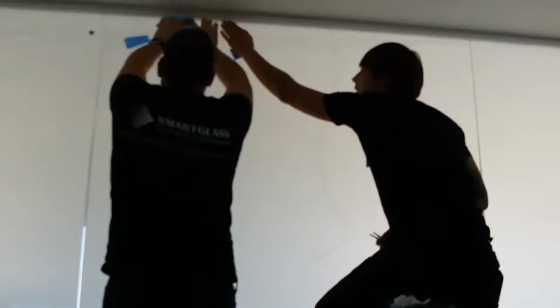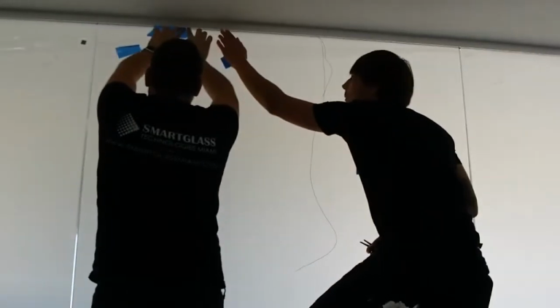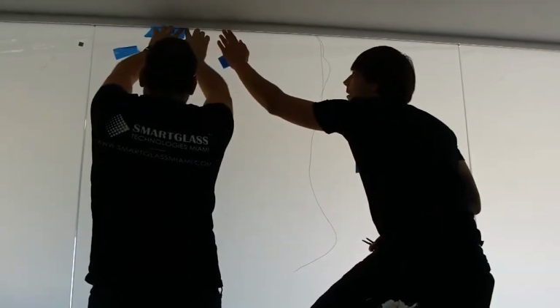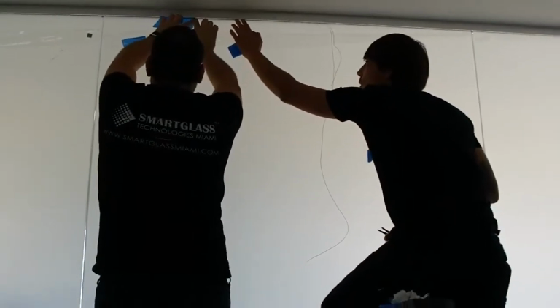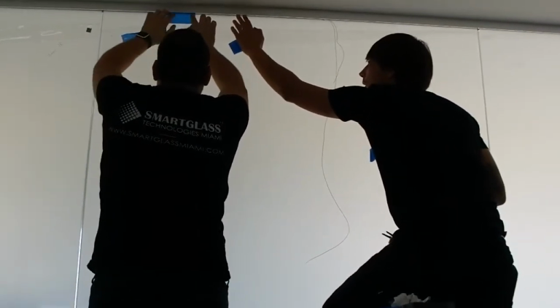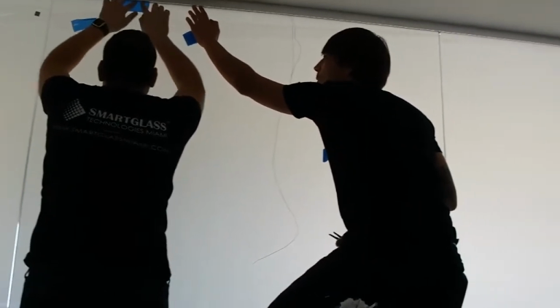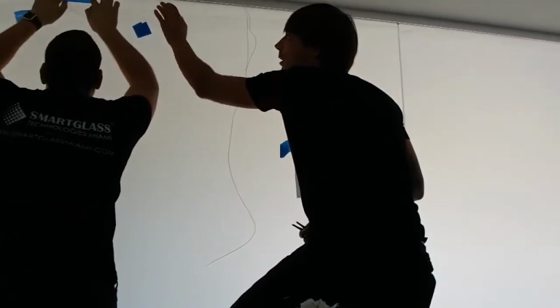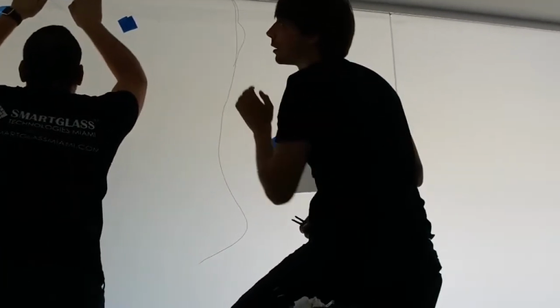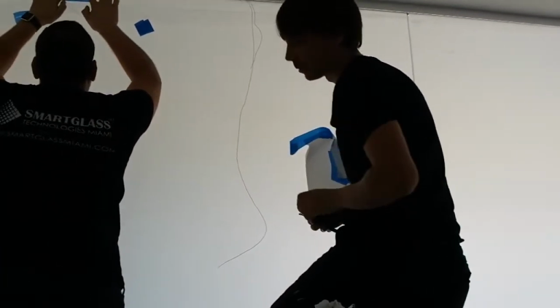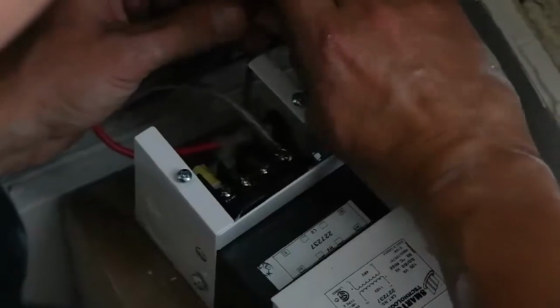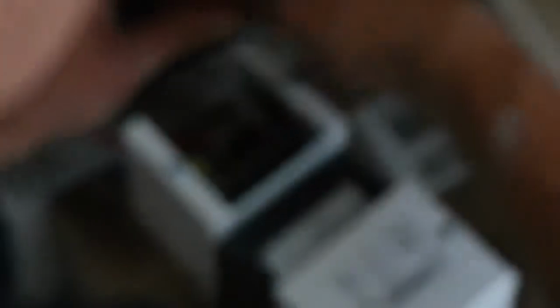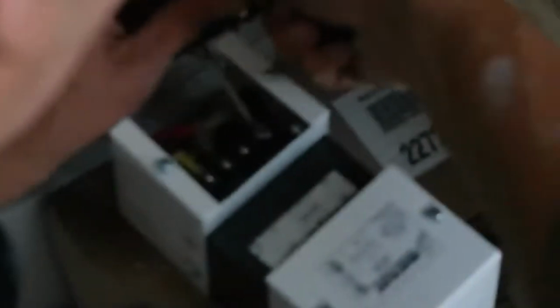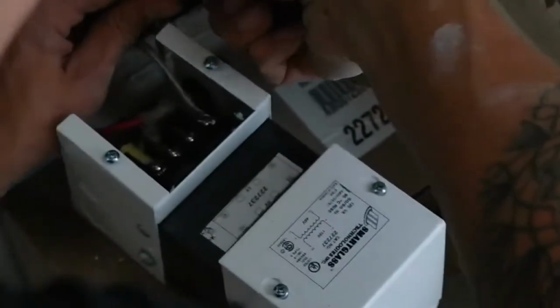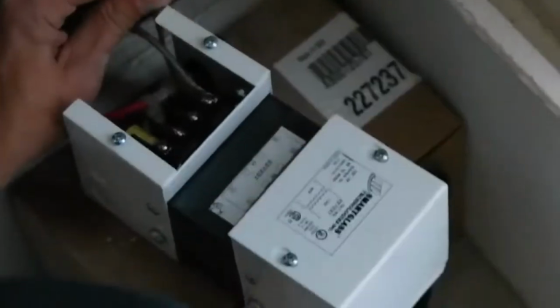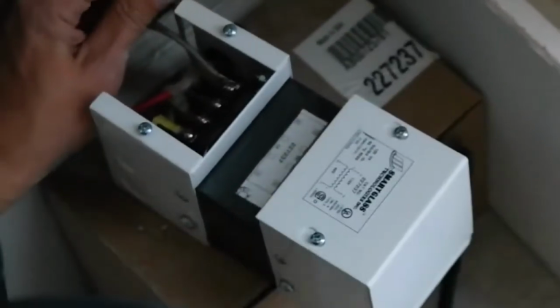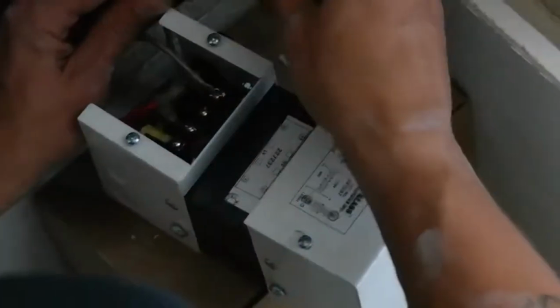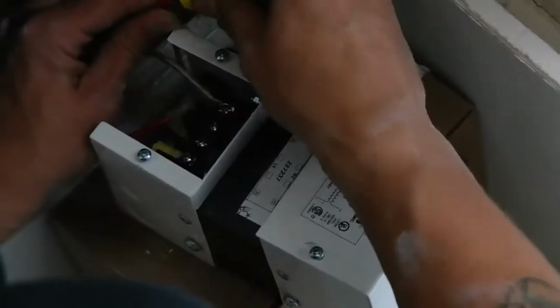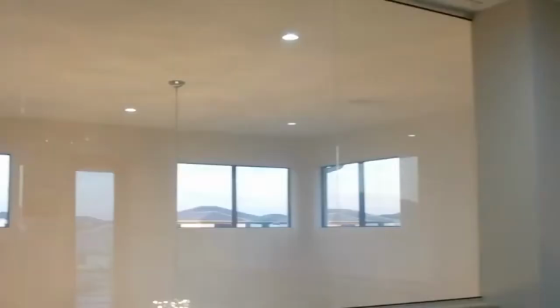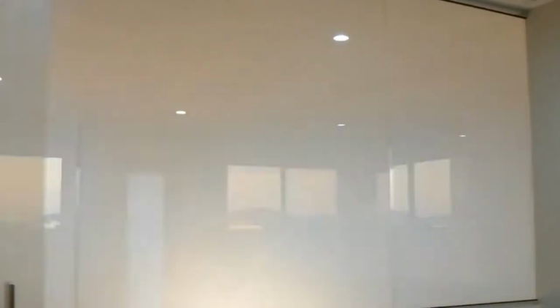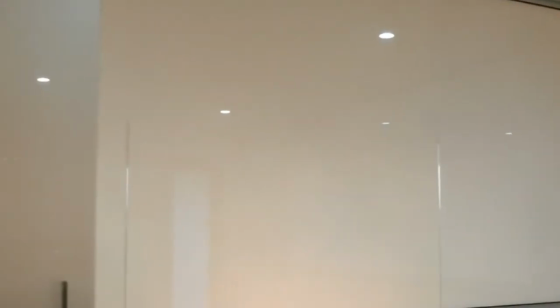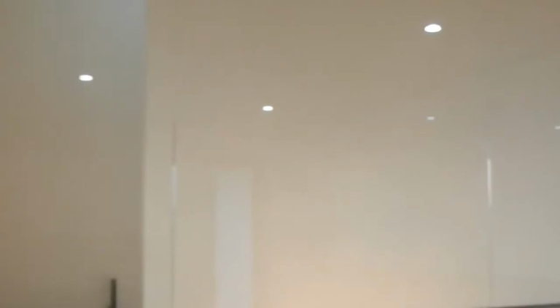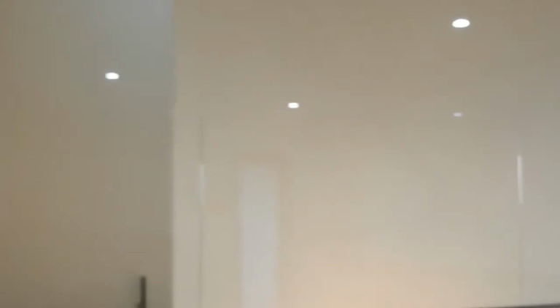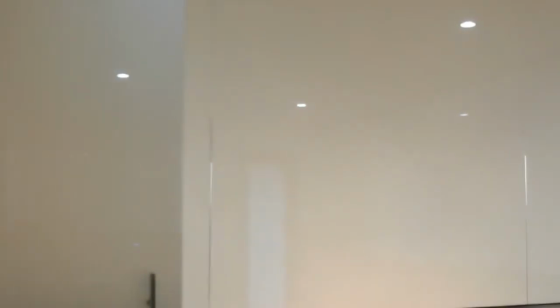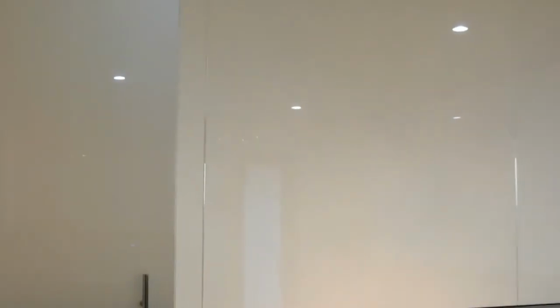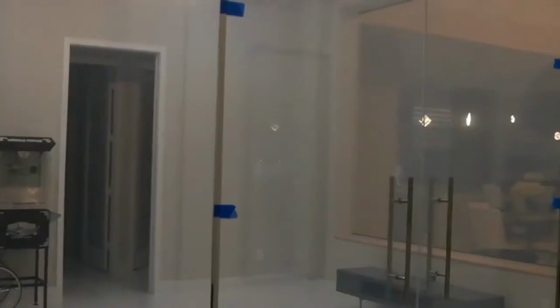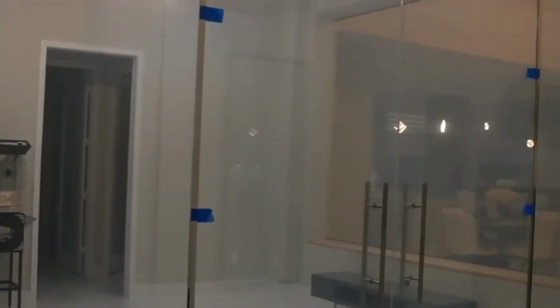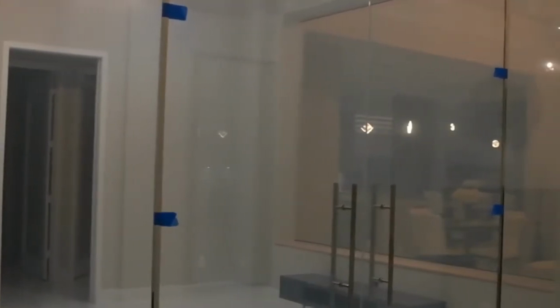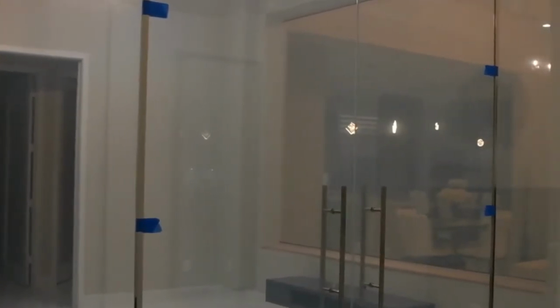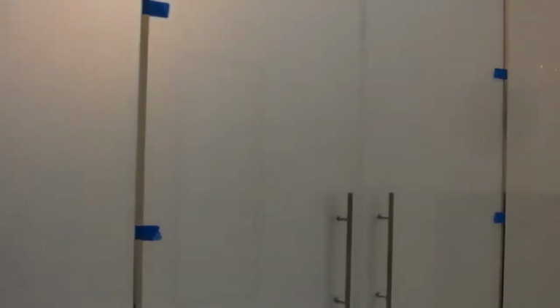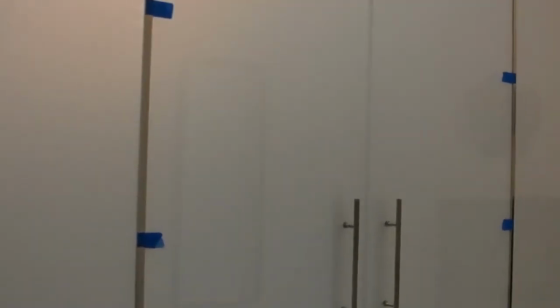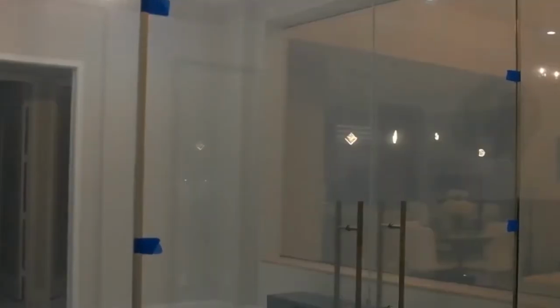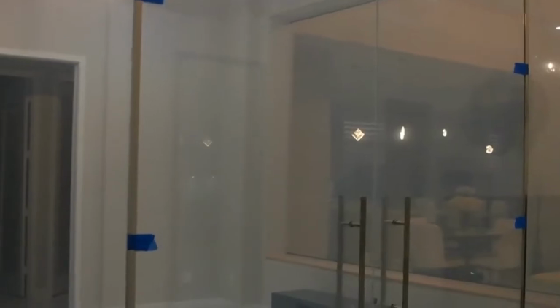When we finish hiding and connecting all the low voltage wires, a certified electrician will connect to the main power source. We then run all the tests and carefully inspect the film to make sure we don't have any bubbles or imperfections.